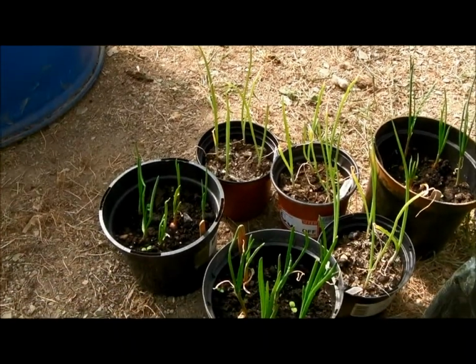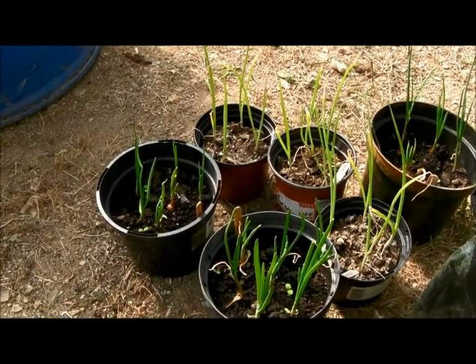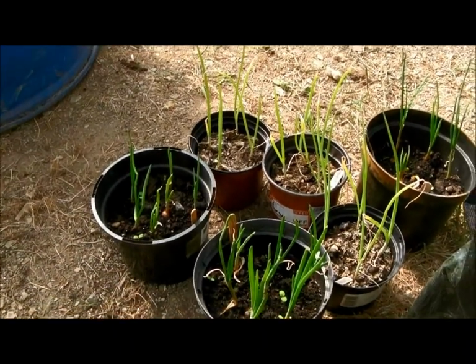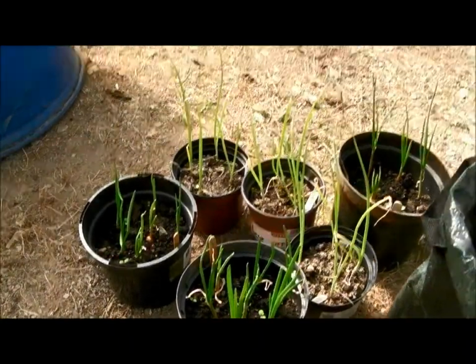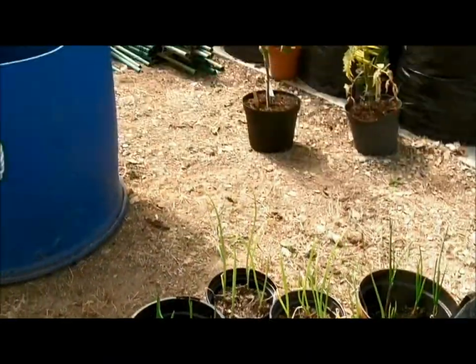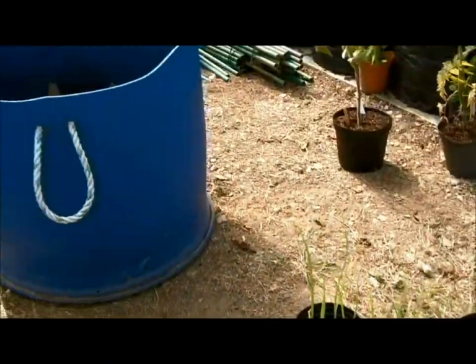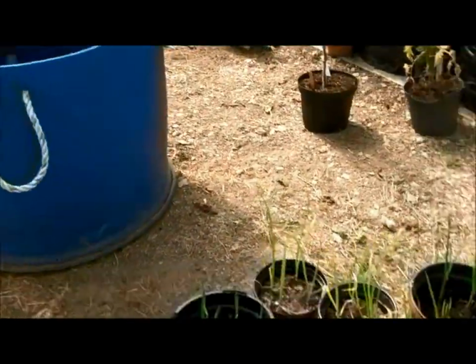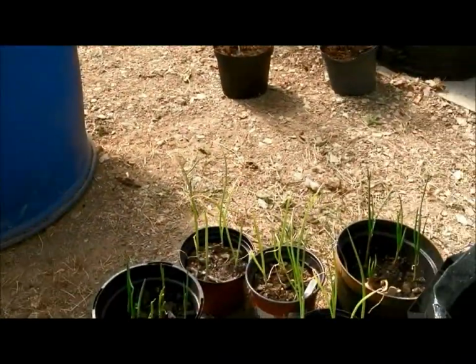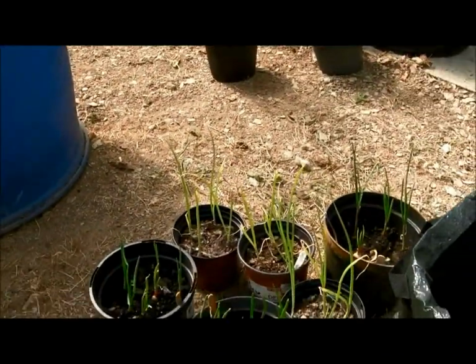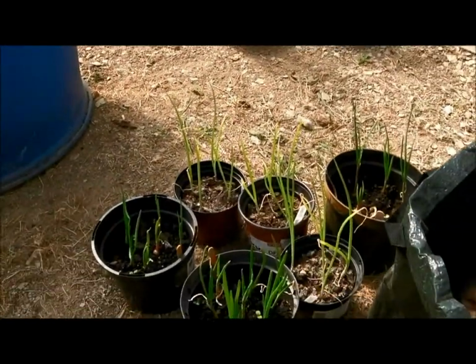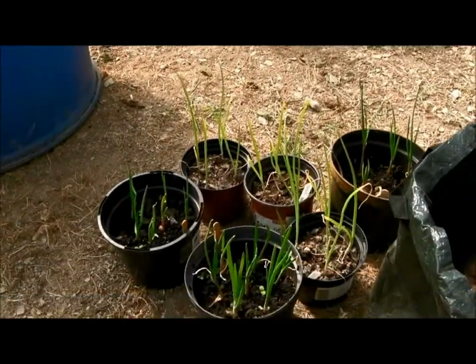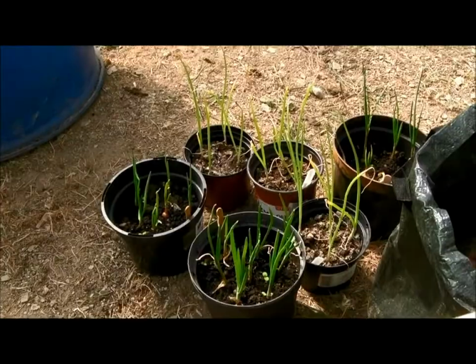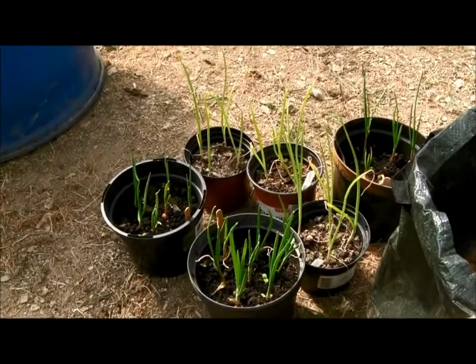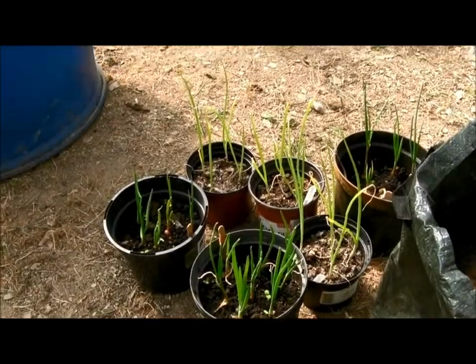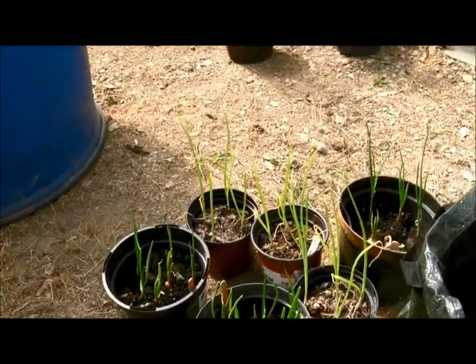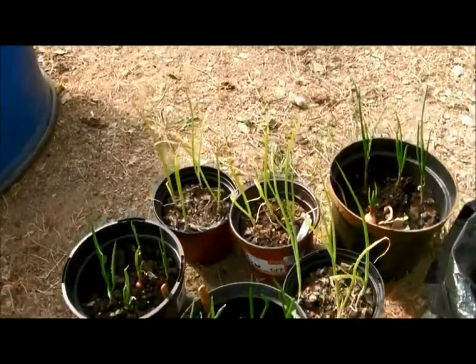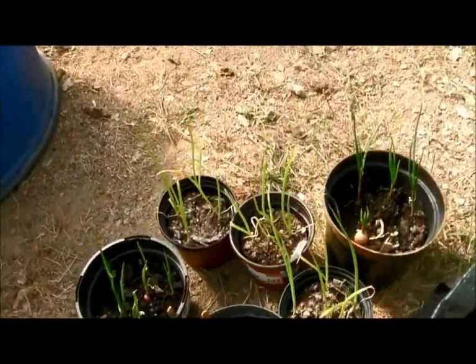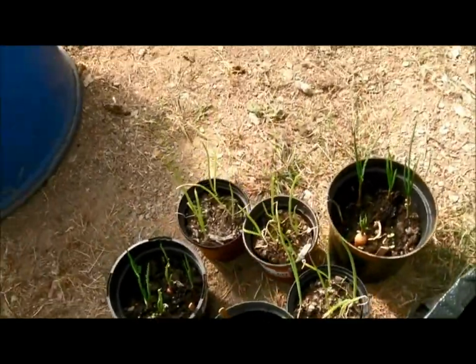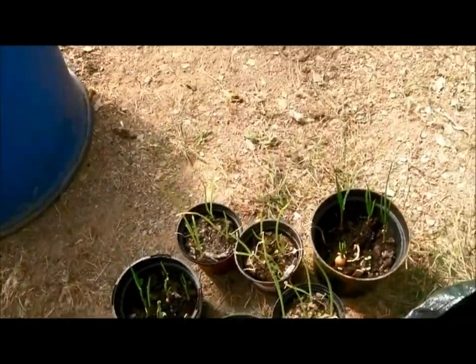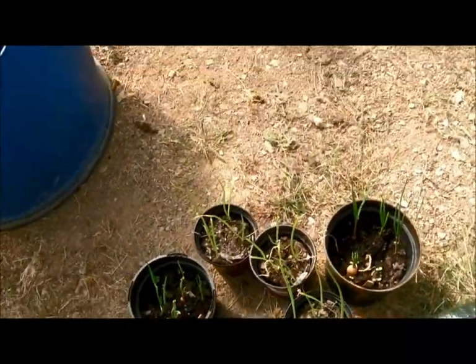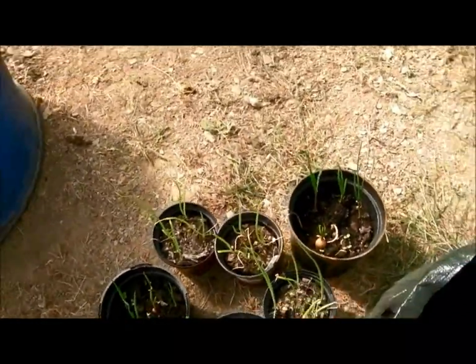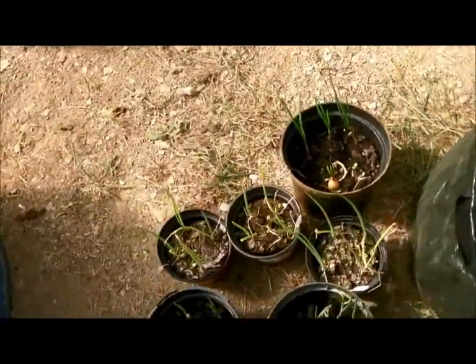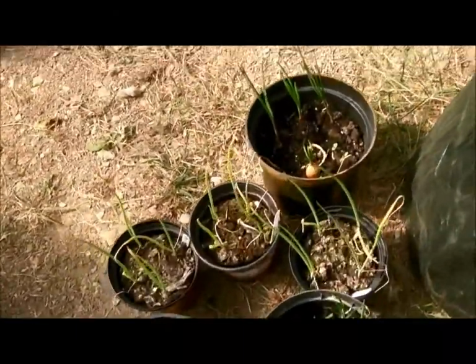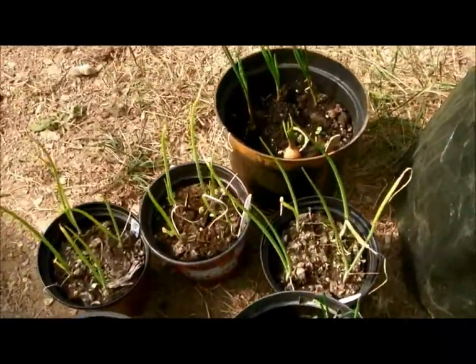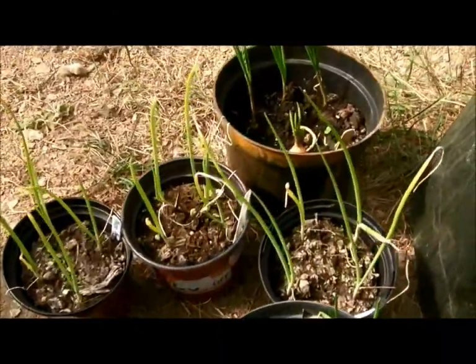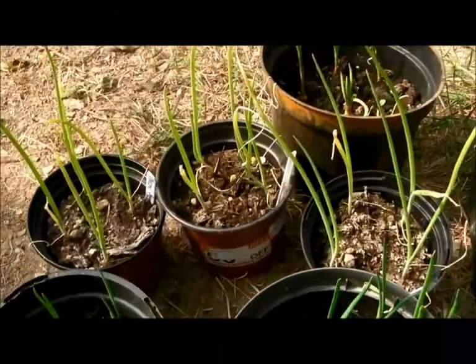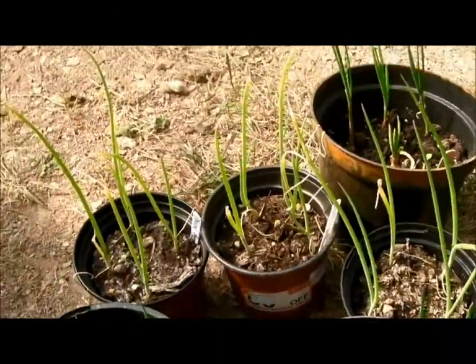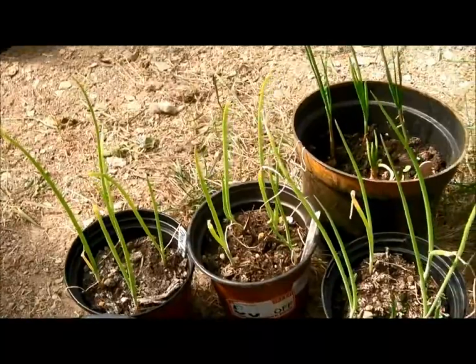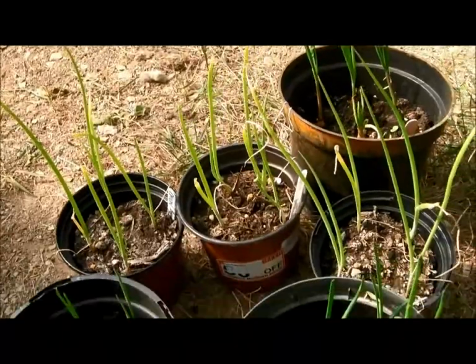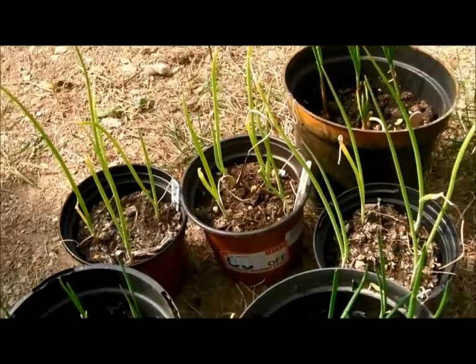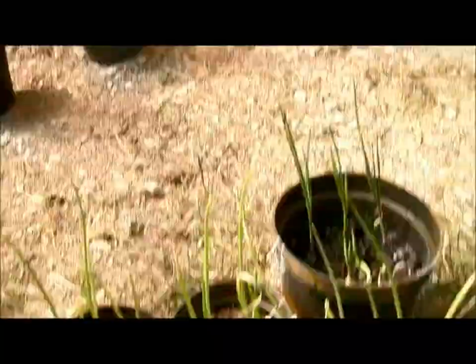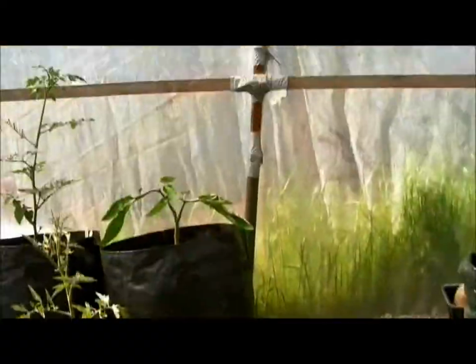Hello everyone, I know it's been a while. I'm still breathing. This is the polytunnel.